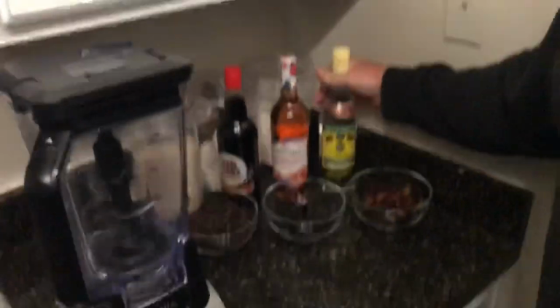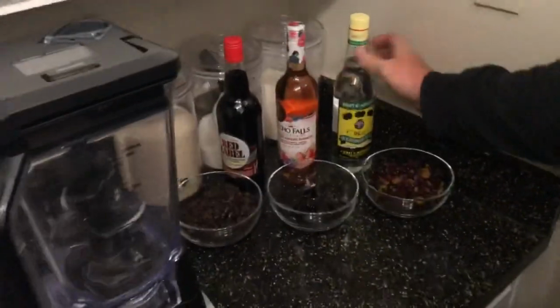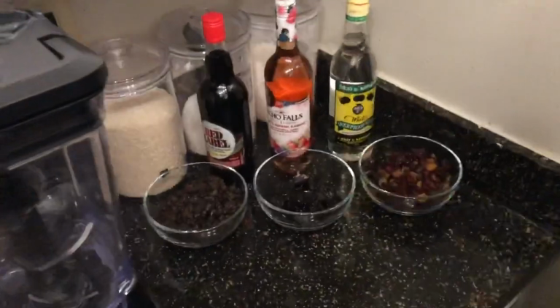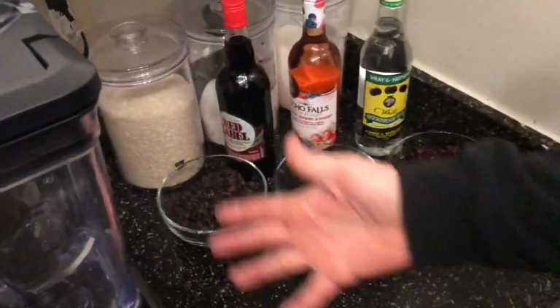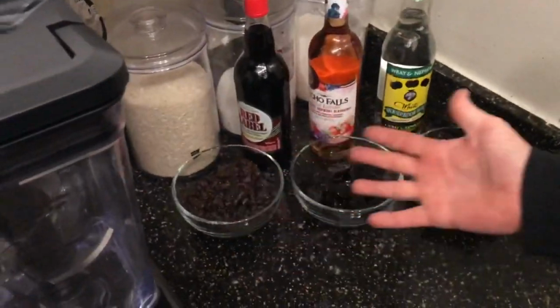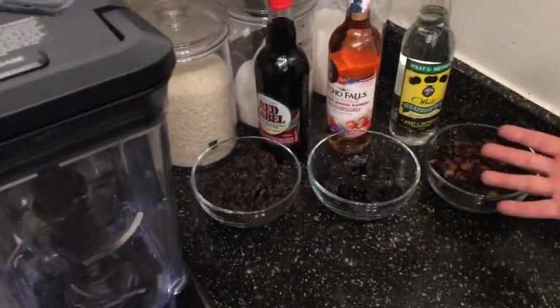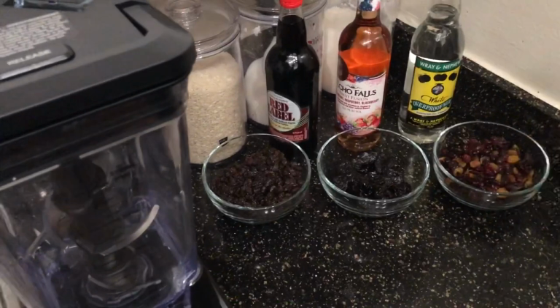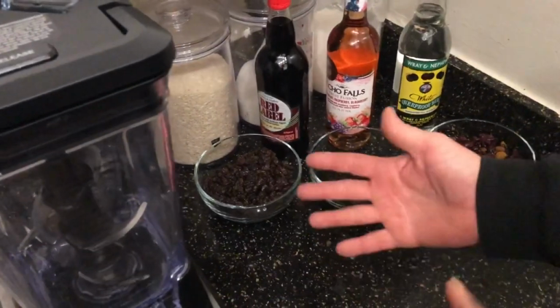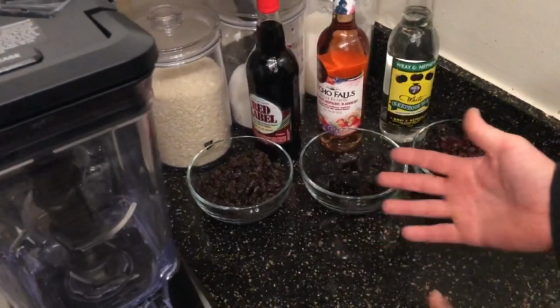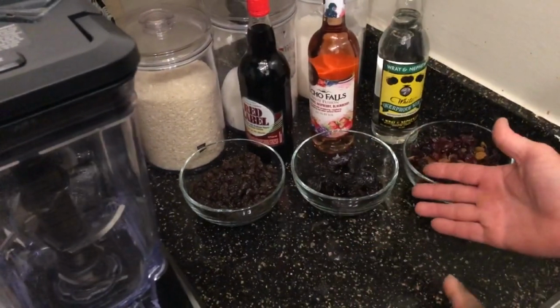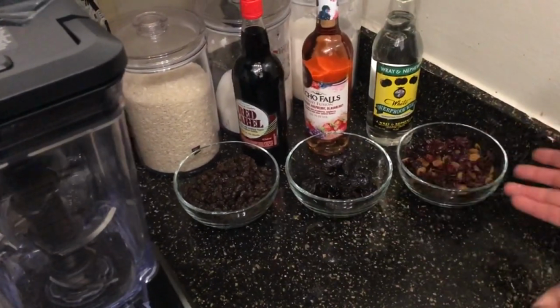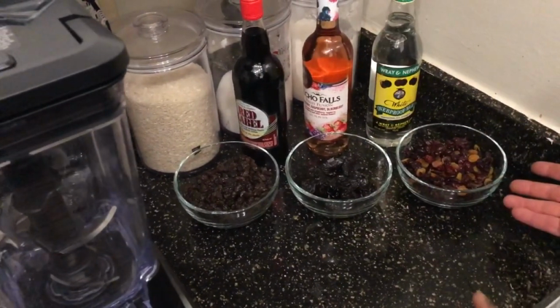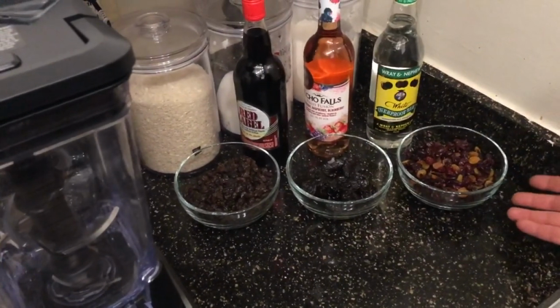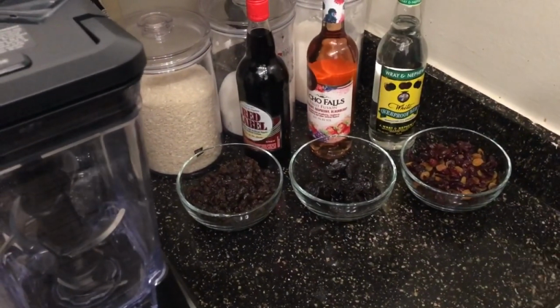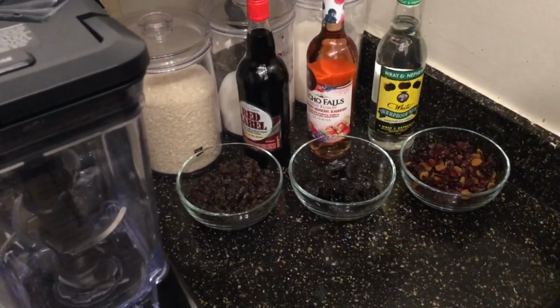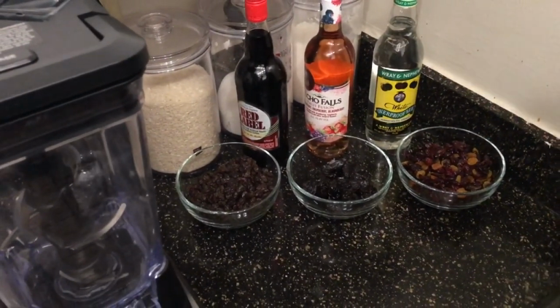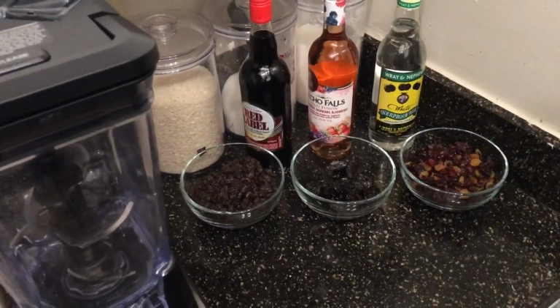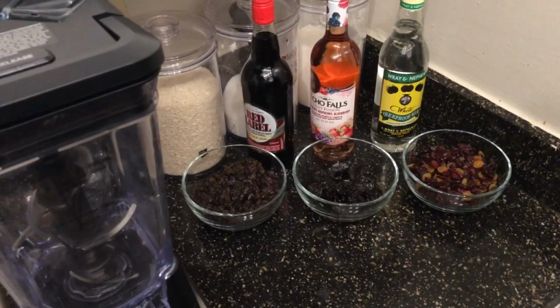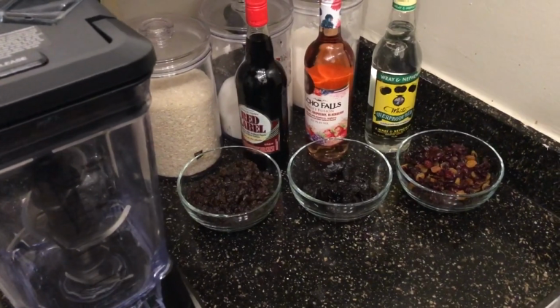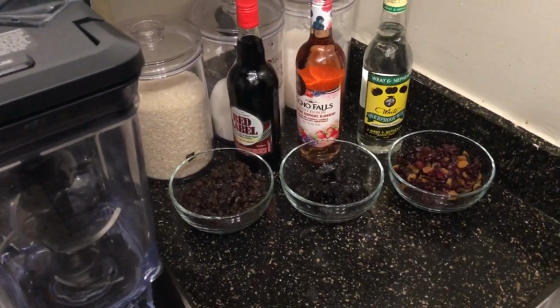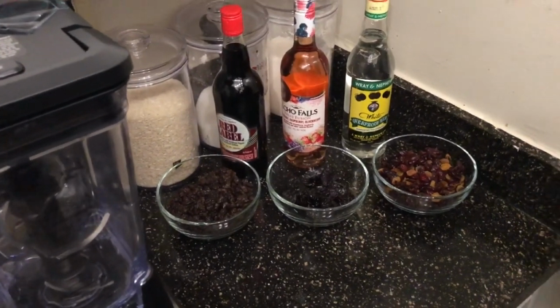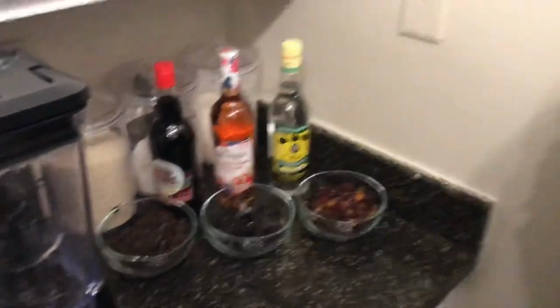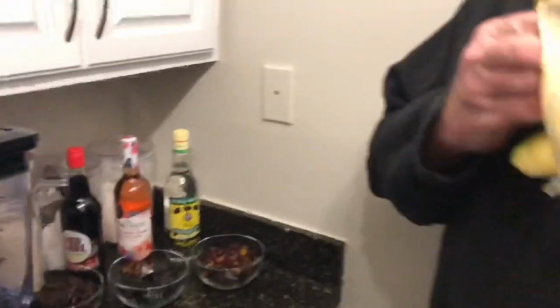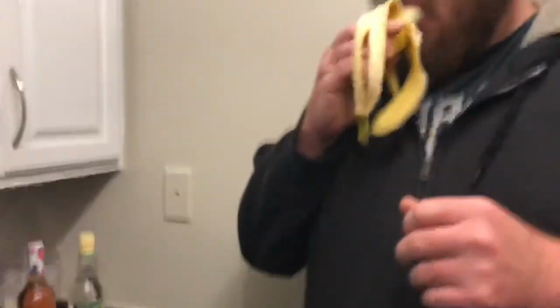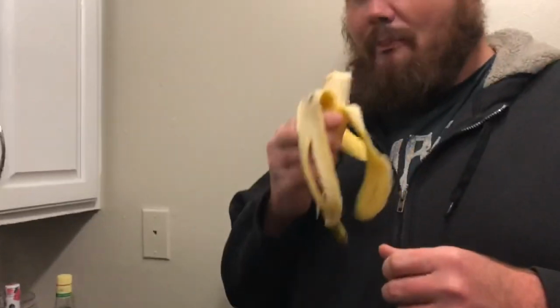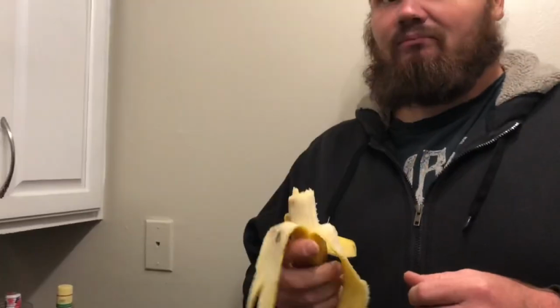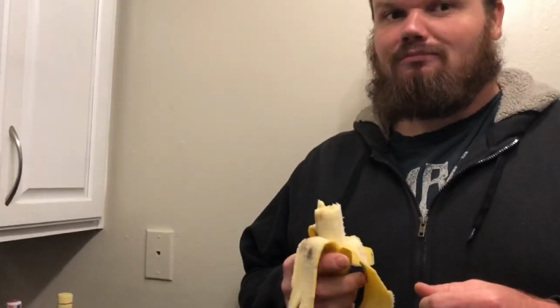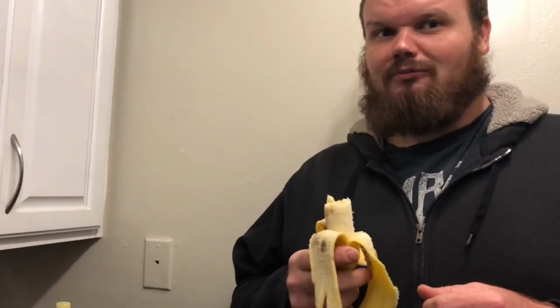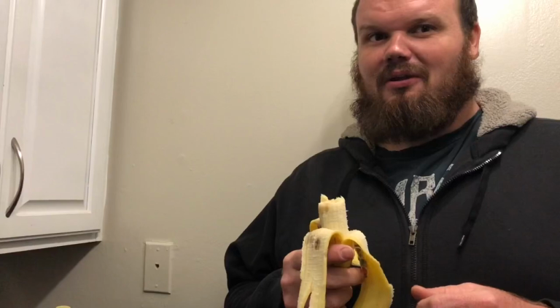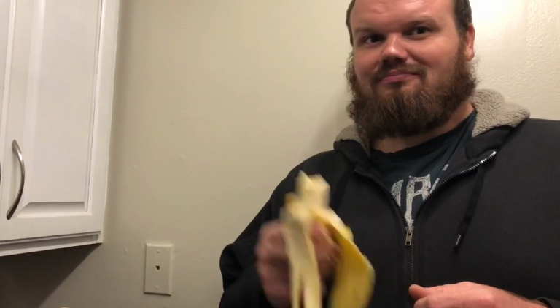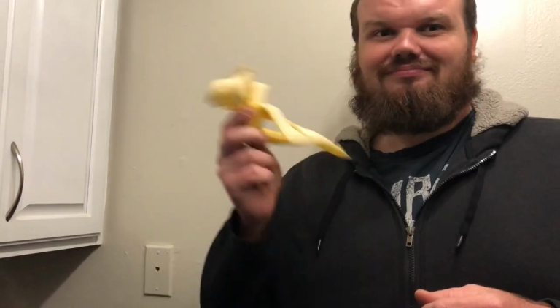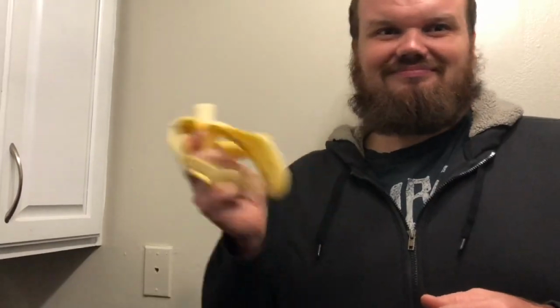Next we have raisins, prunes, and a fruit mix that's like cranberries, cherries and all that. No banana — that is not in the recipe, guys. Do not put that in the recipe.